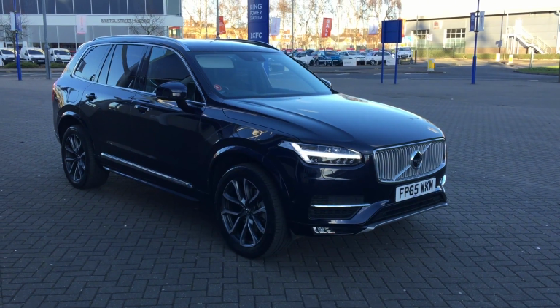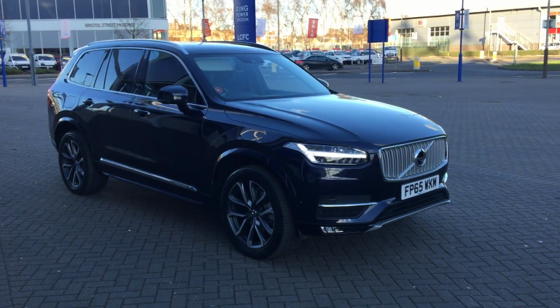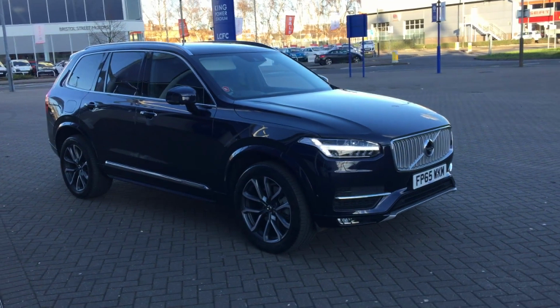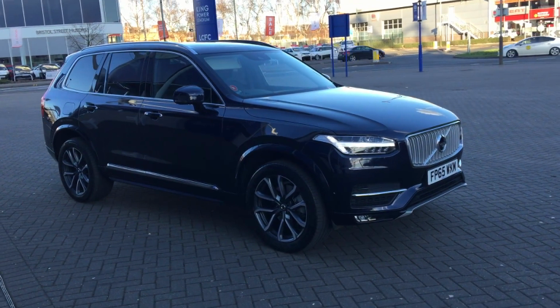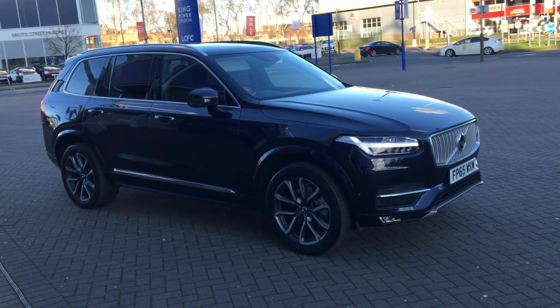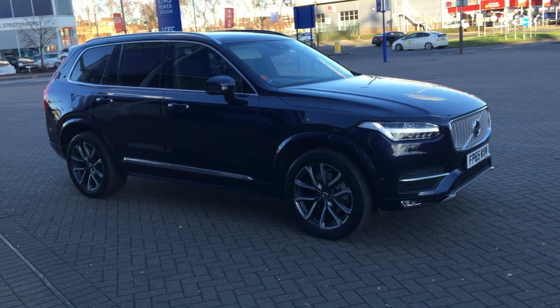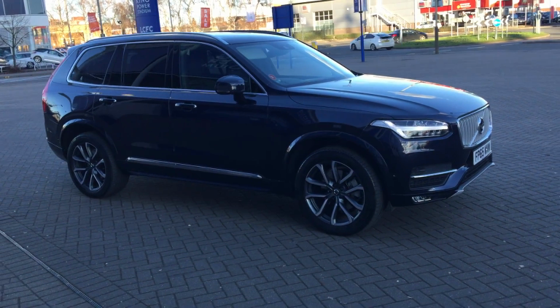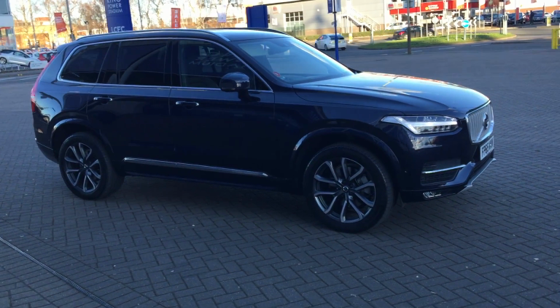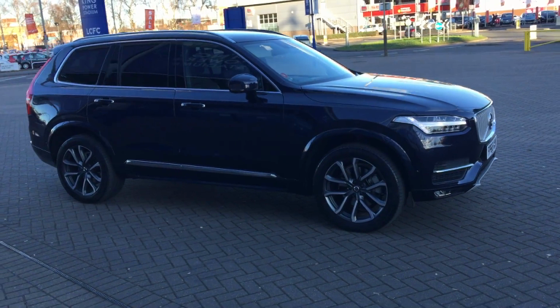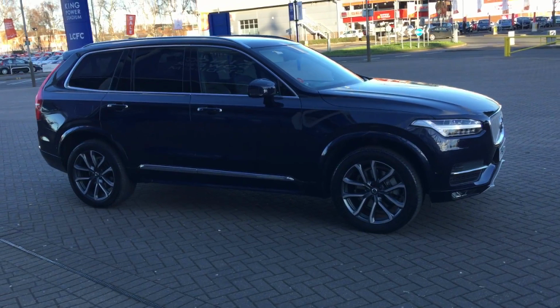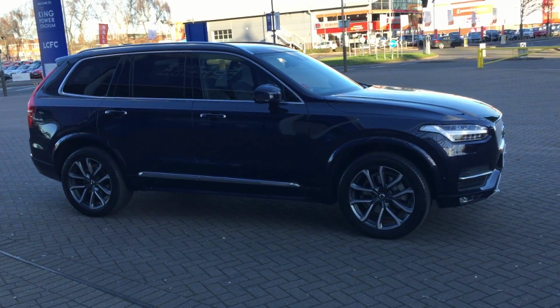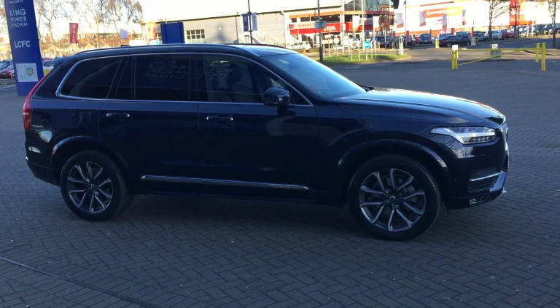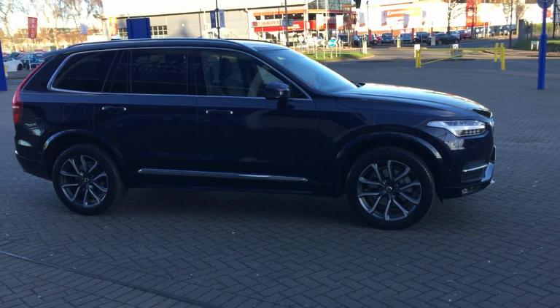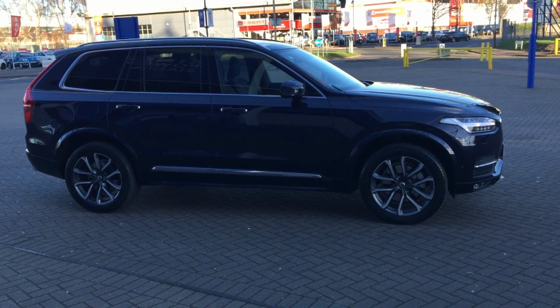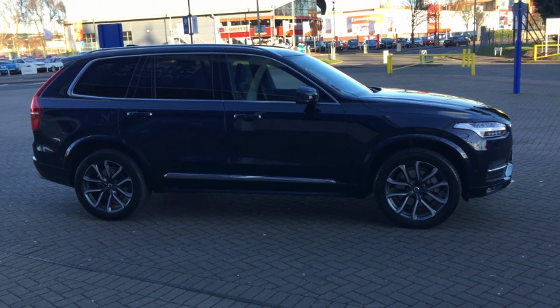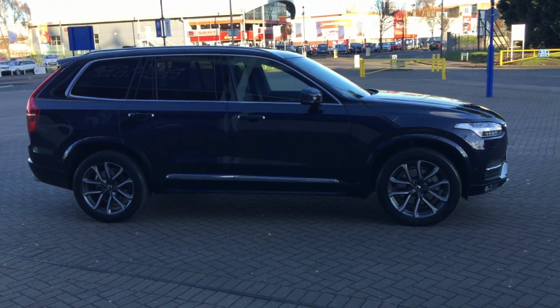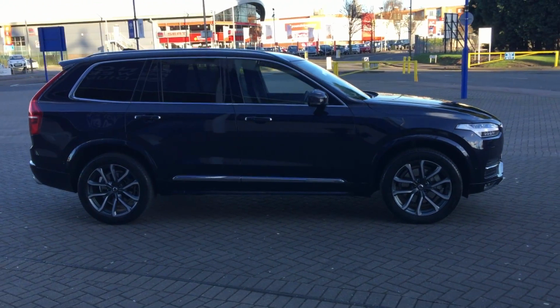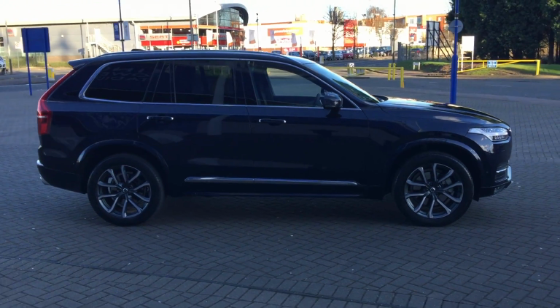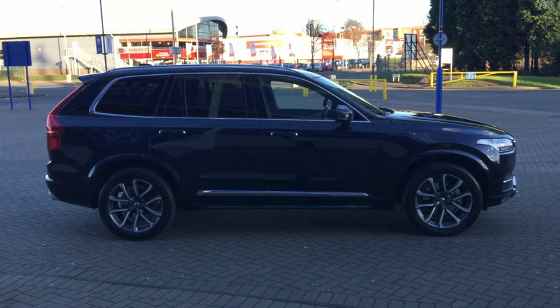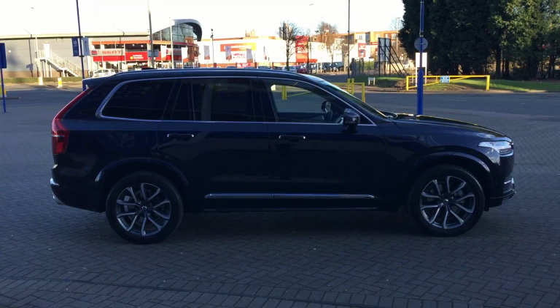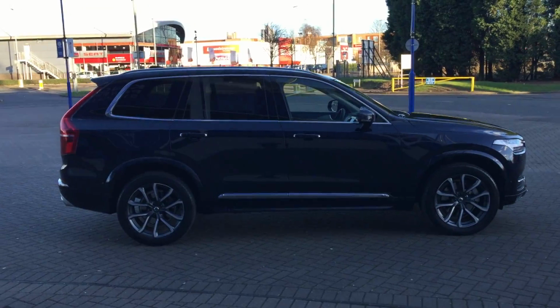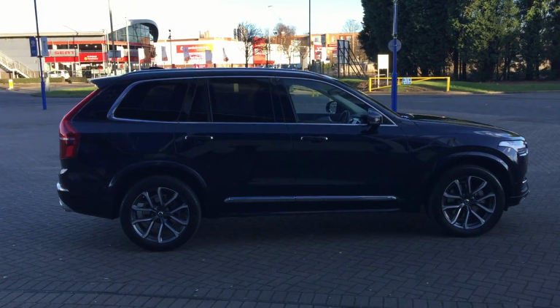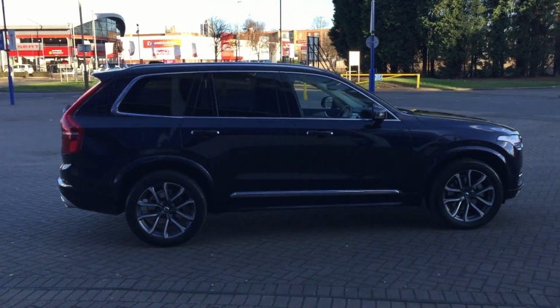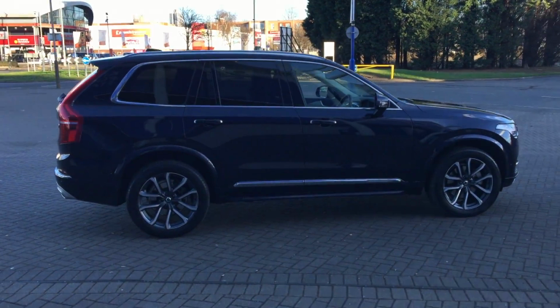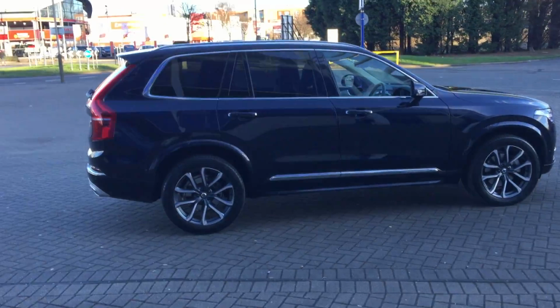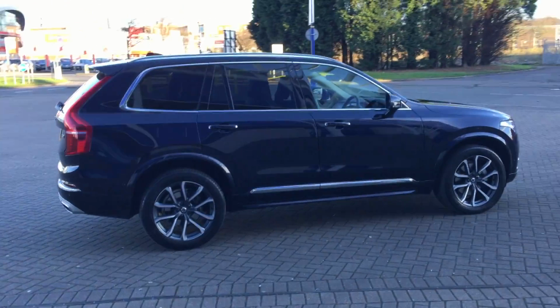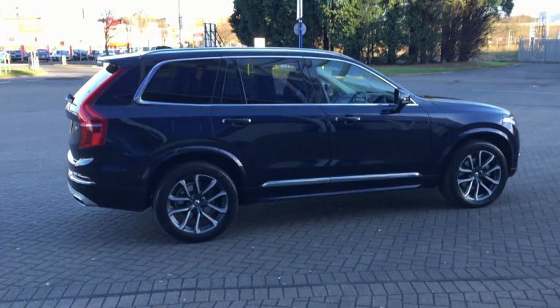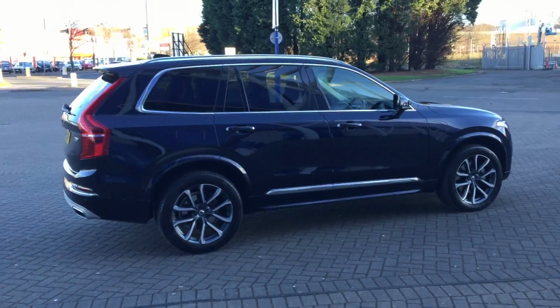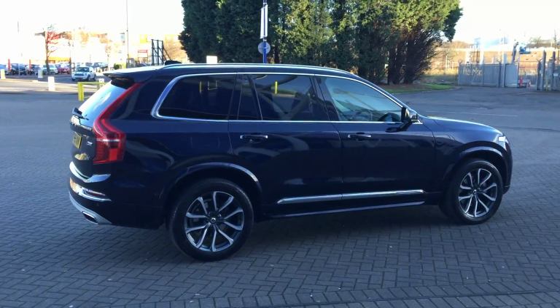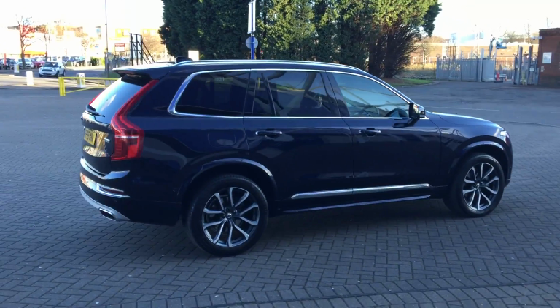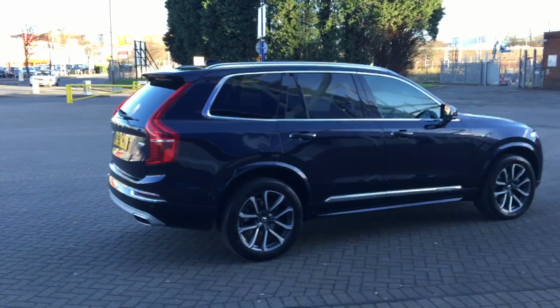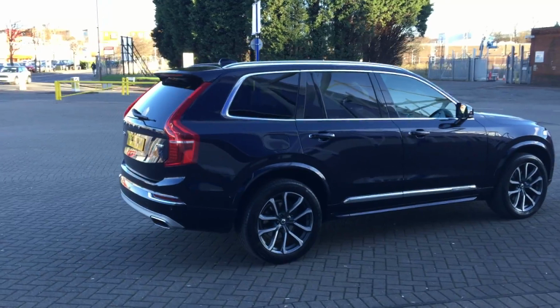Welcome to Sturgis Volvo. XC90, this is the new shaped car. It's a D5 Inscription, top of the range, Geartronic, 2015, on a 65 plate. The car has covered 3,000 miles.